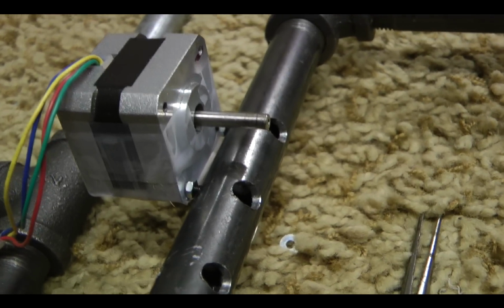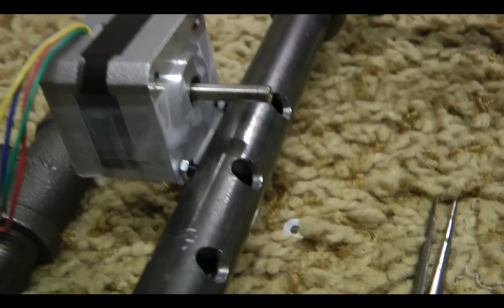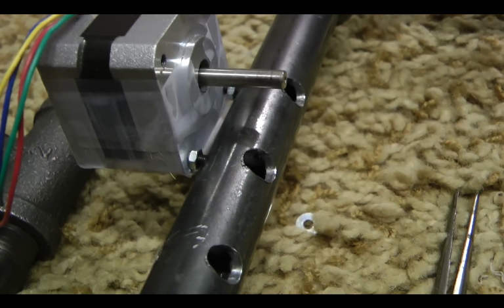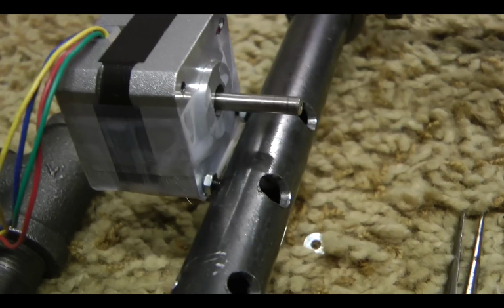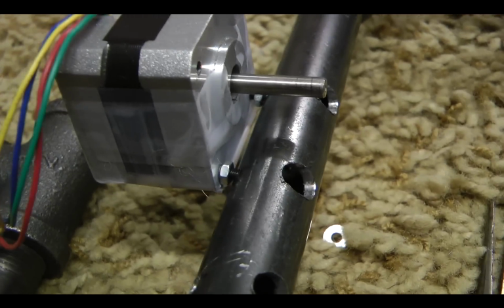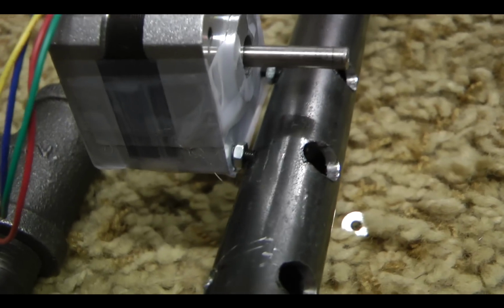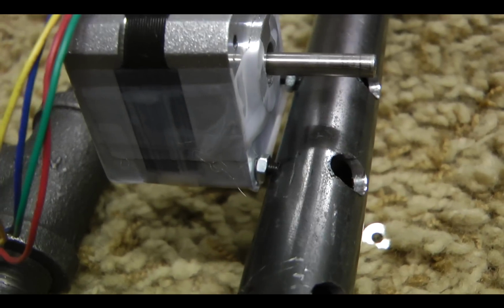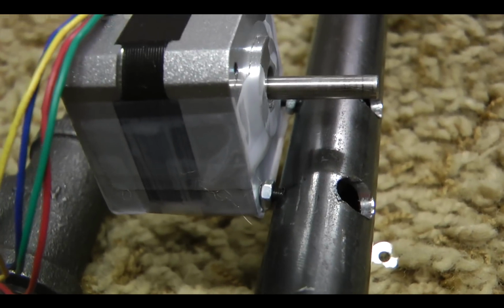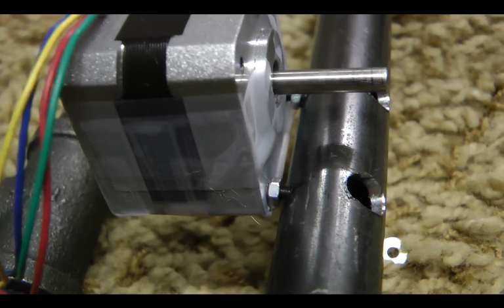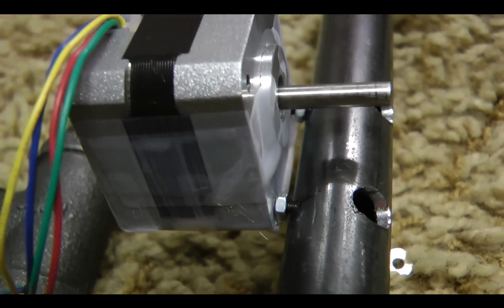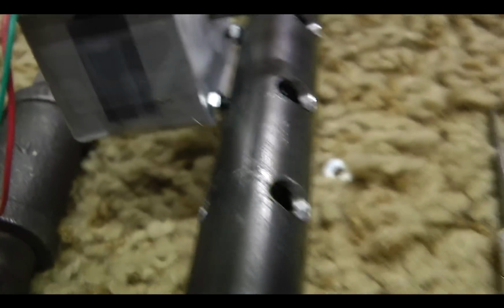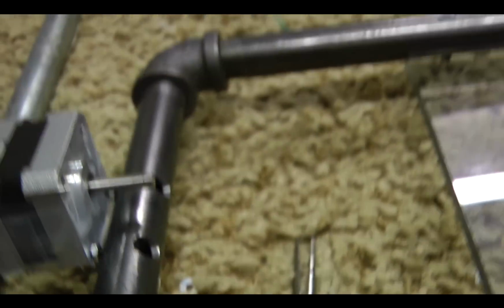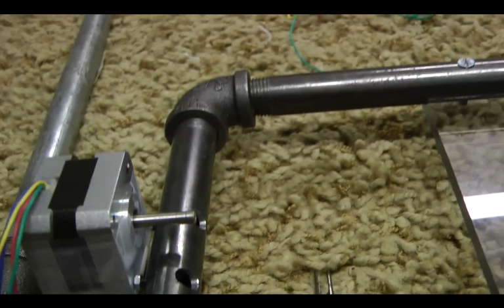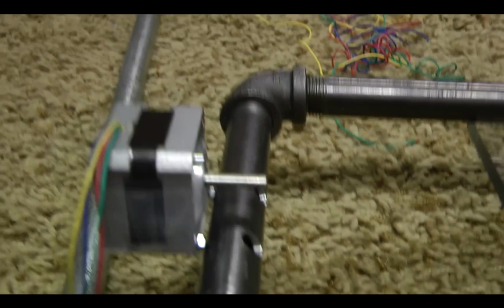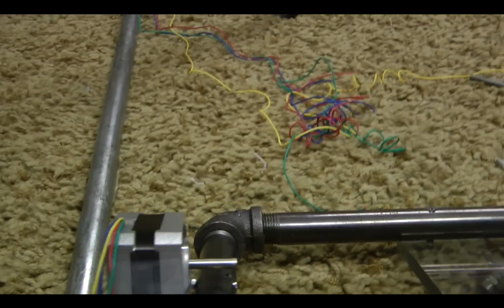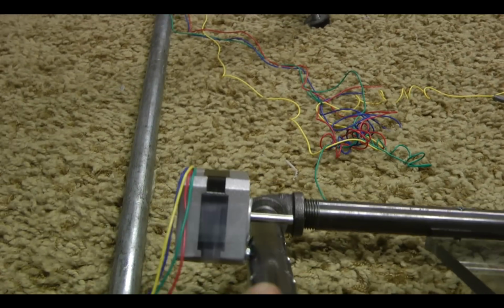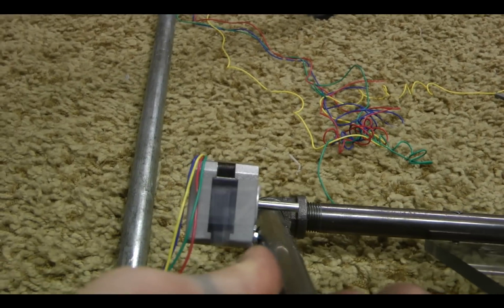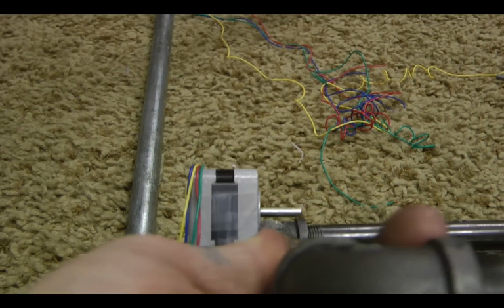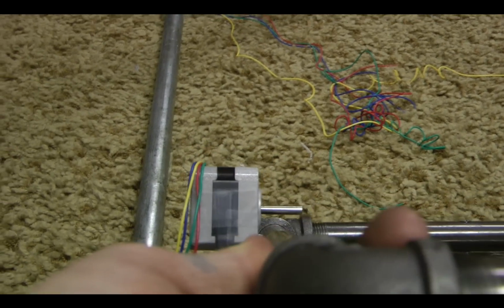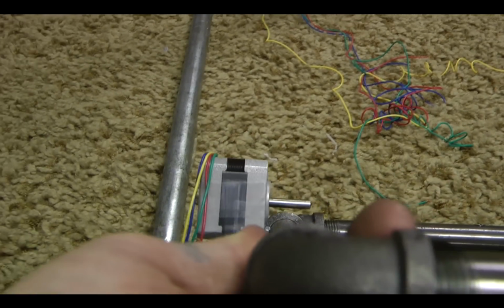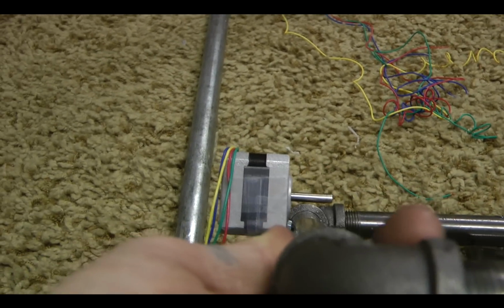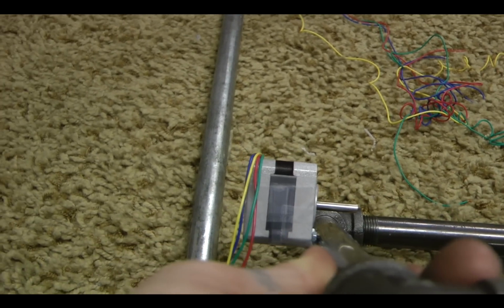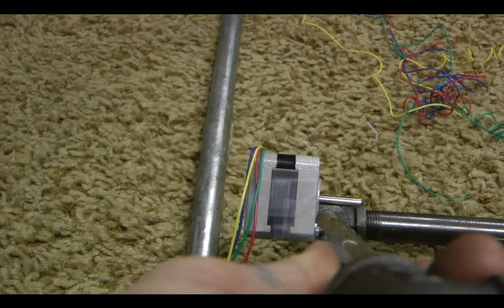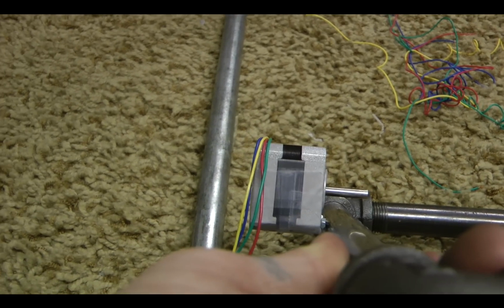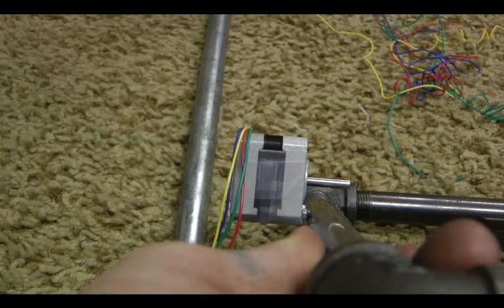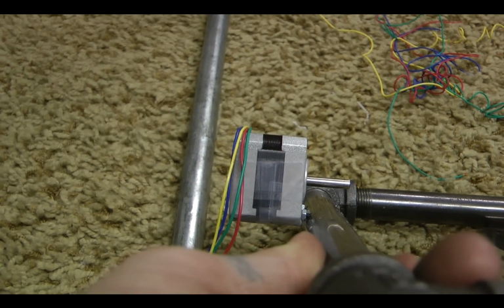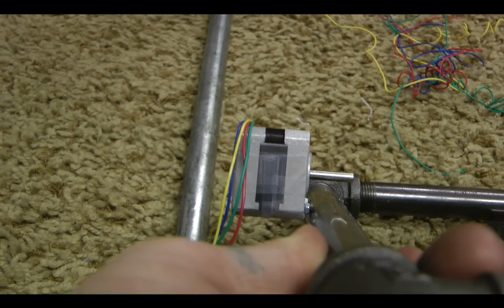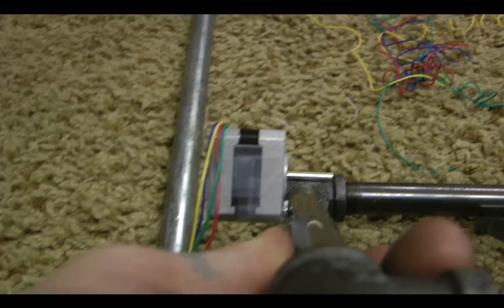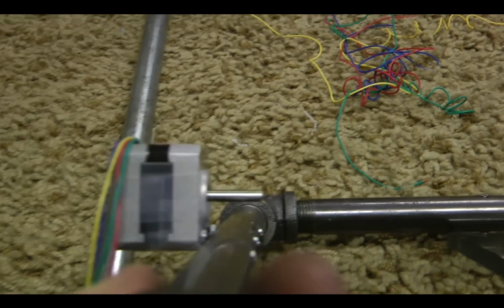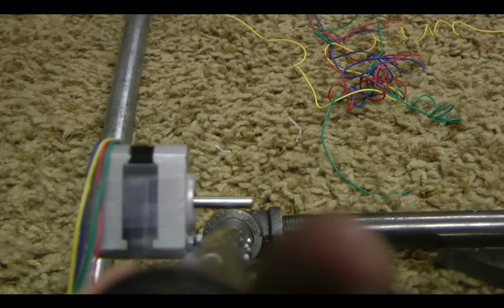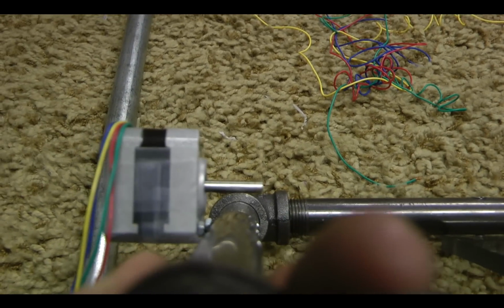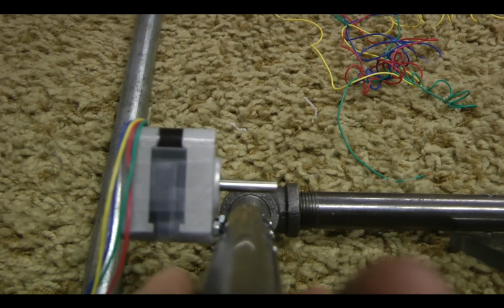Next, mount the stepper motor so it has a gap between these, and make sure it's at a good angle. If you look down this pipe, it's at a pretty straight angle with the pipe itself as far as the shaft is concerned.